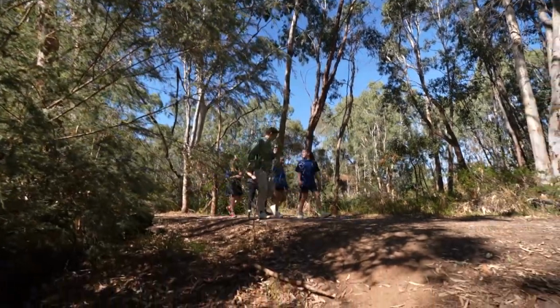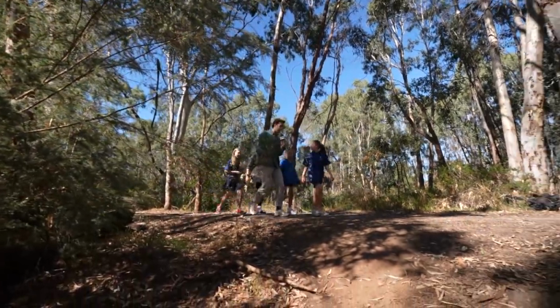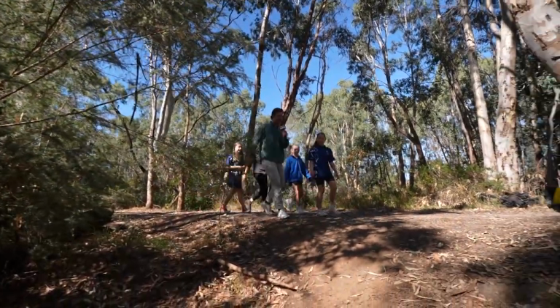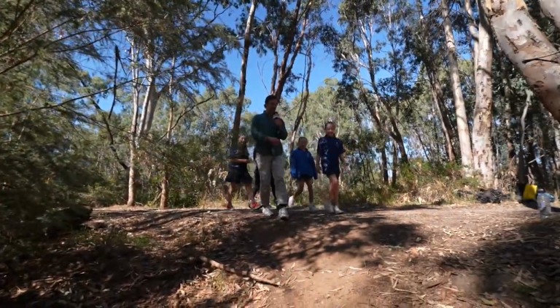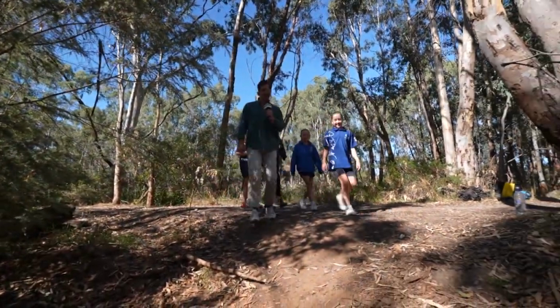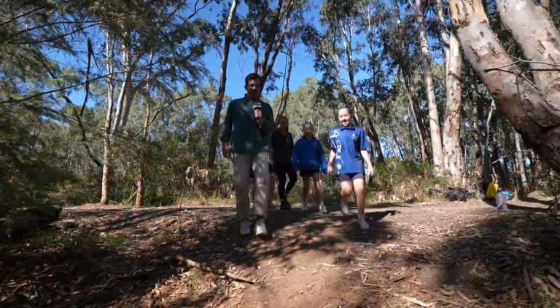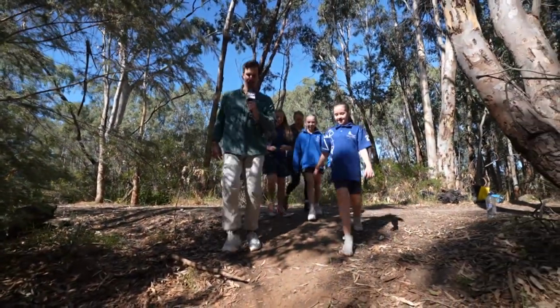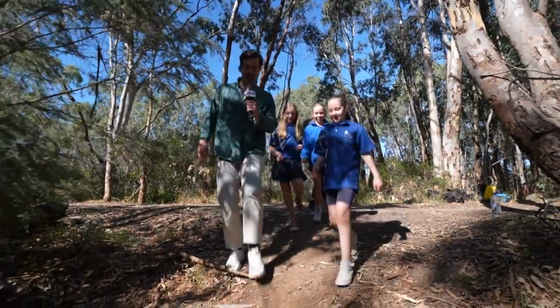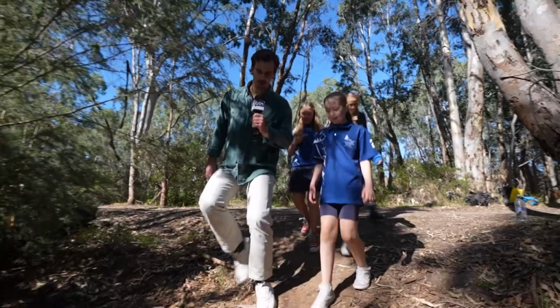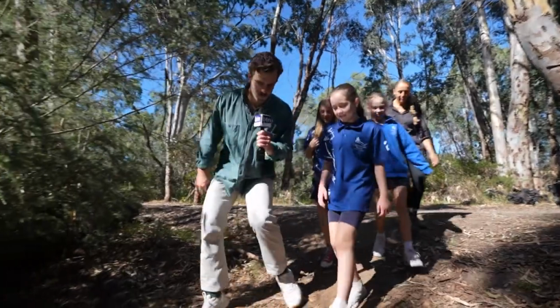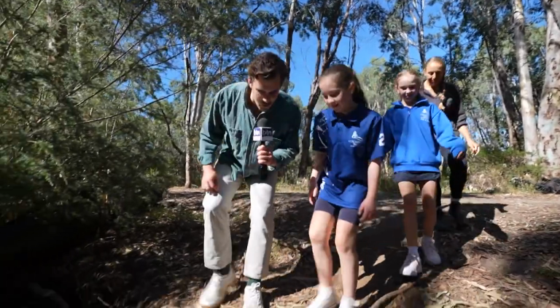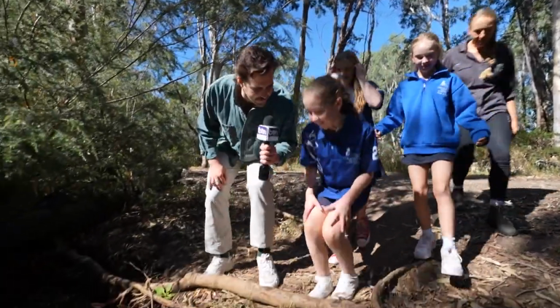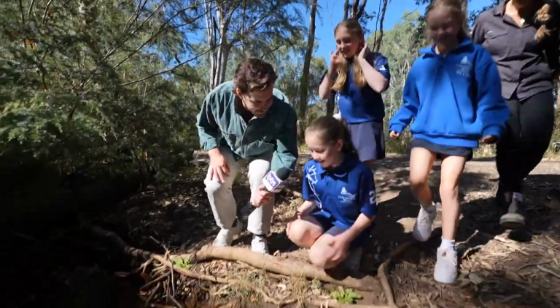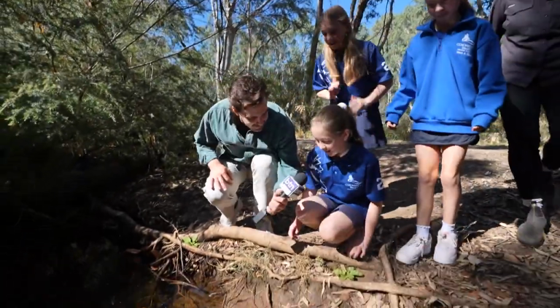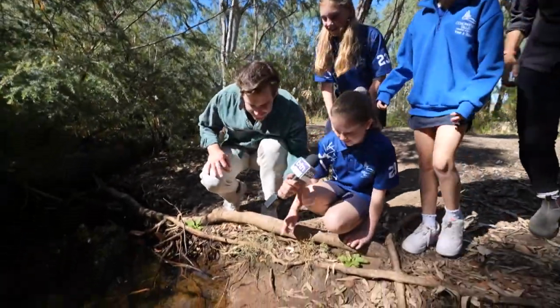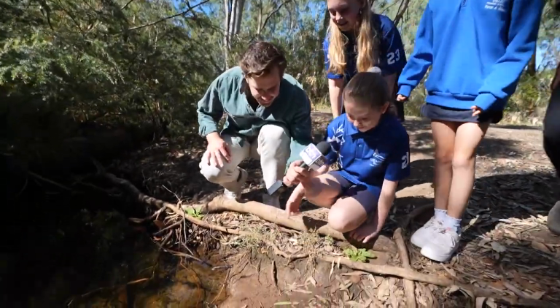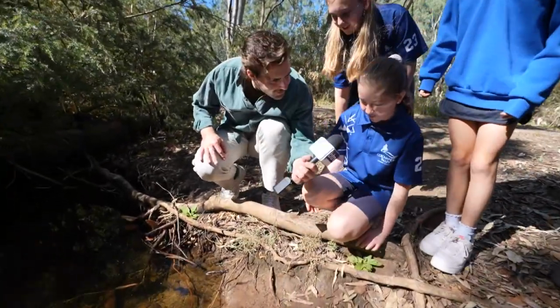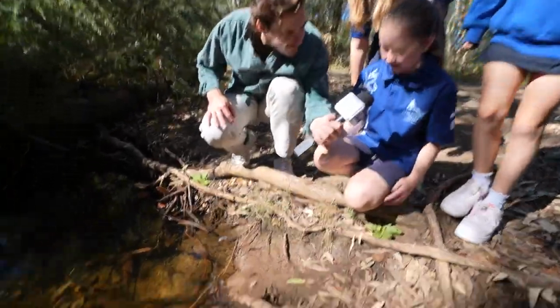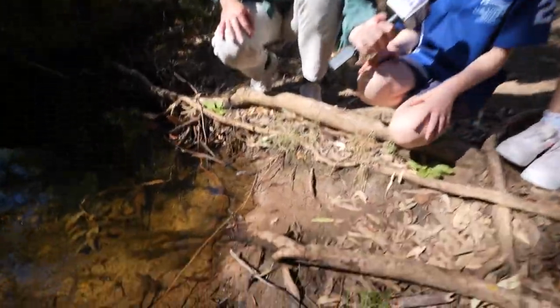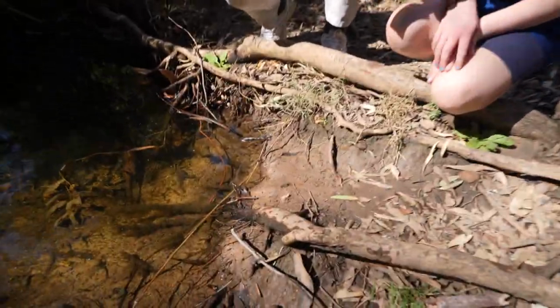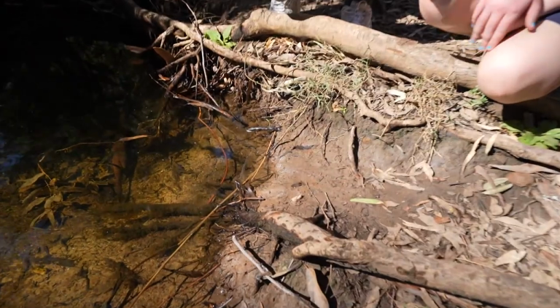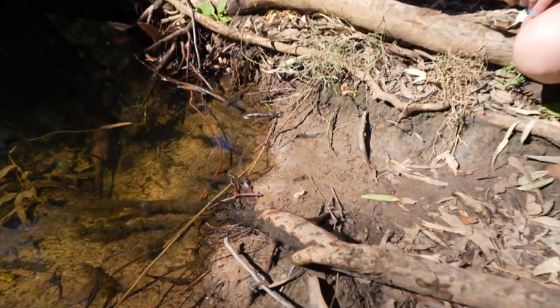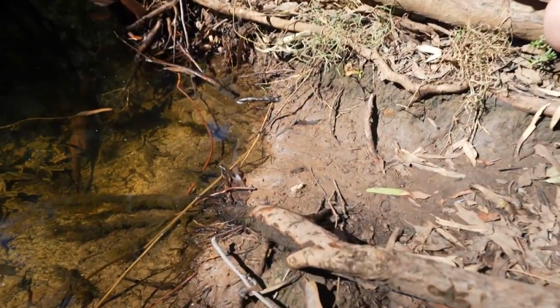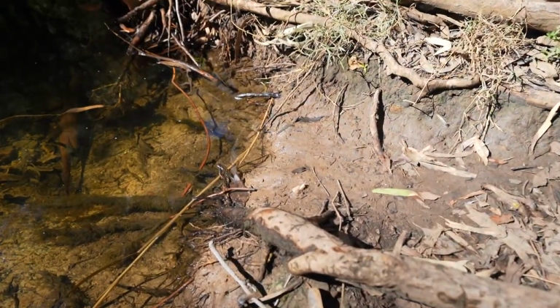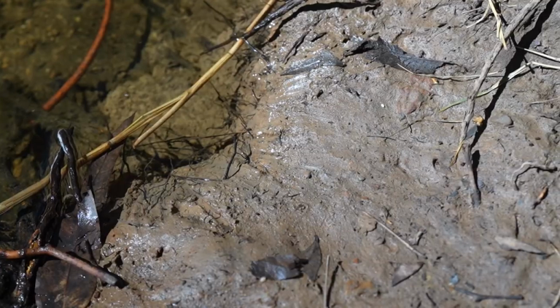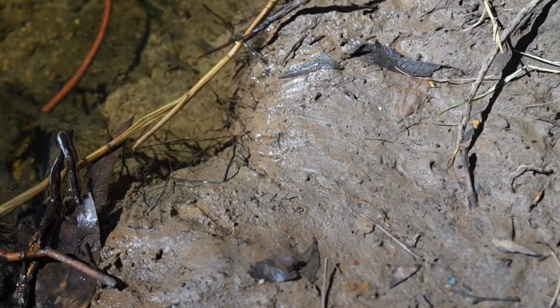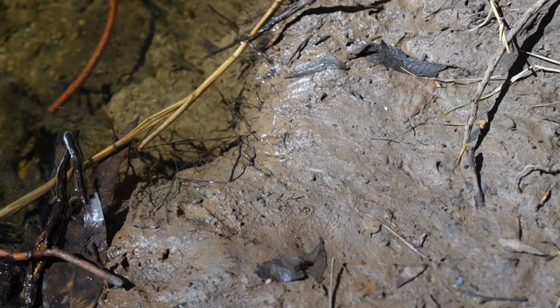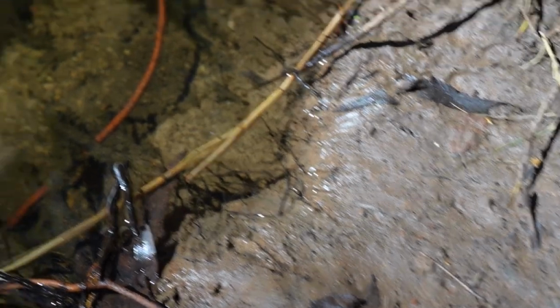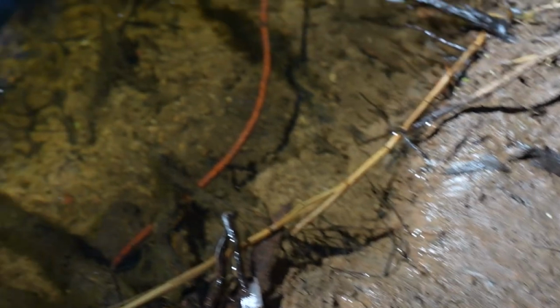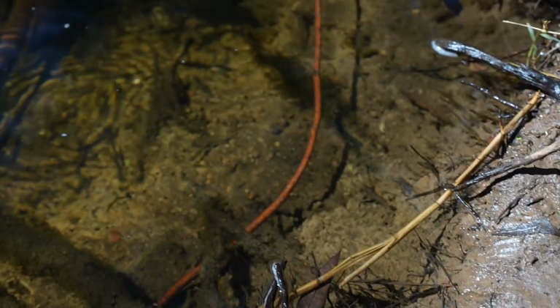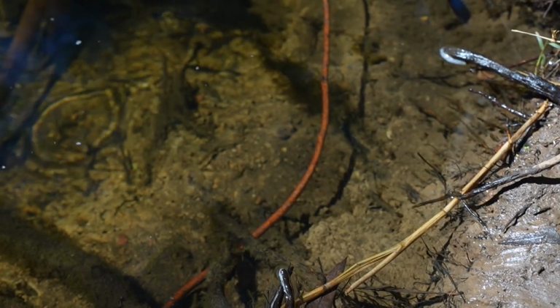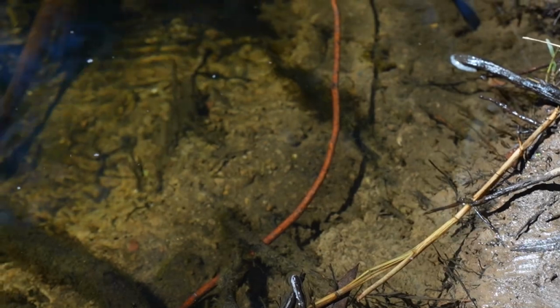You guys reckon you found something down here? Let's have a look. These scrapes here look like they're from bandicoot claws. They would probably be around here because they would drink from this water.